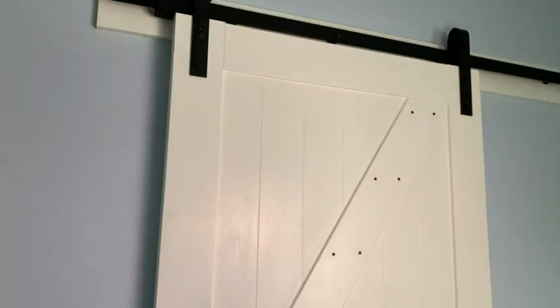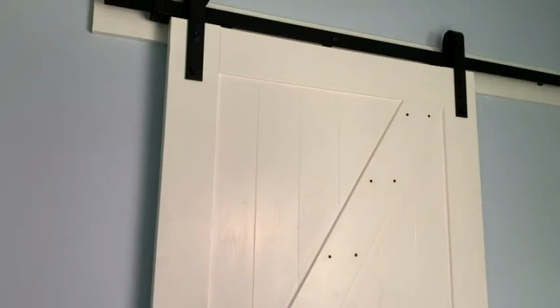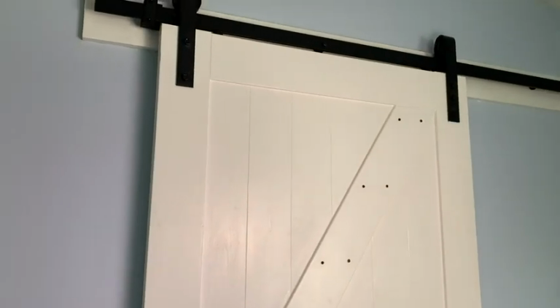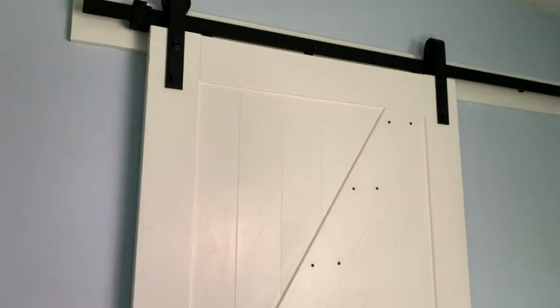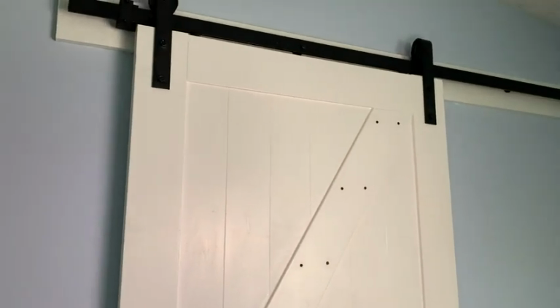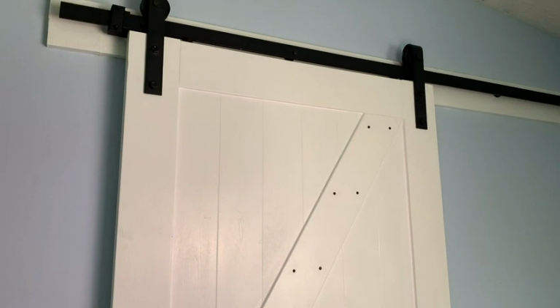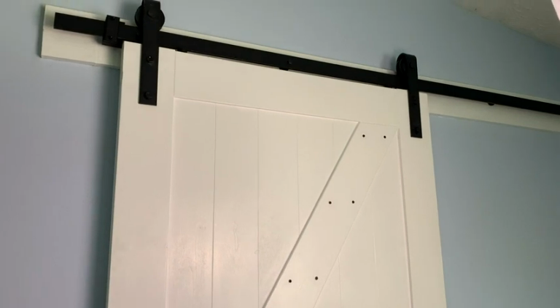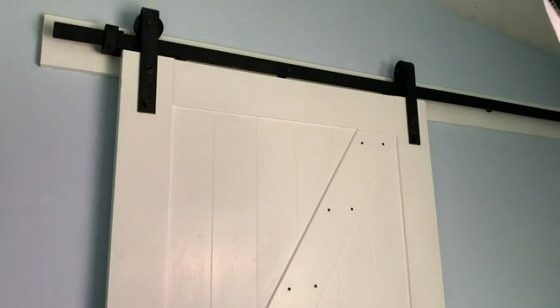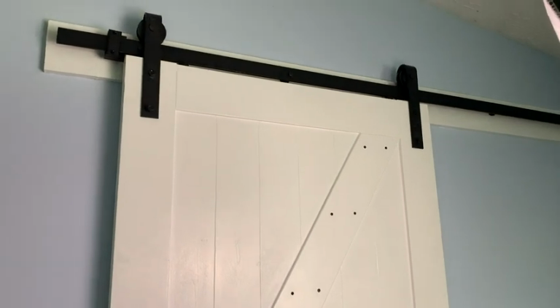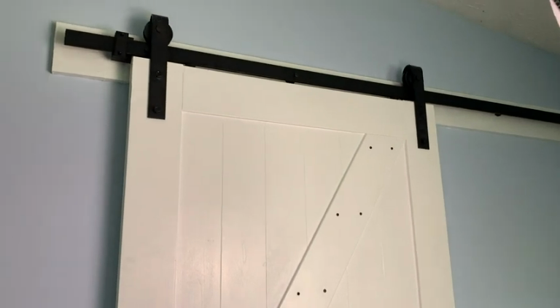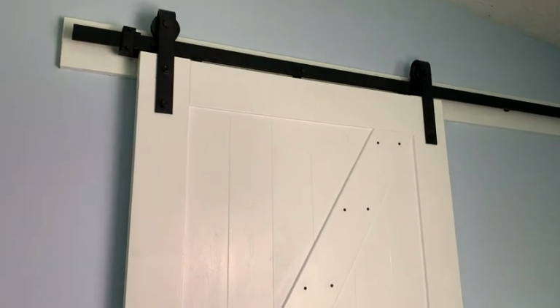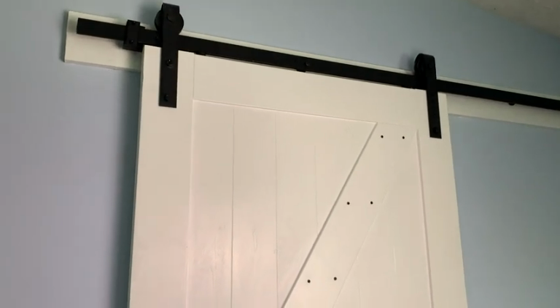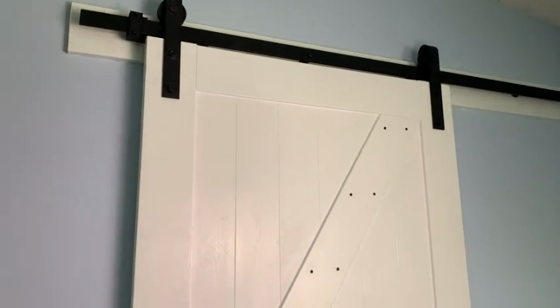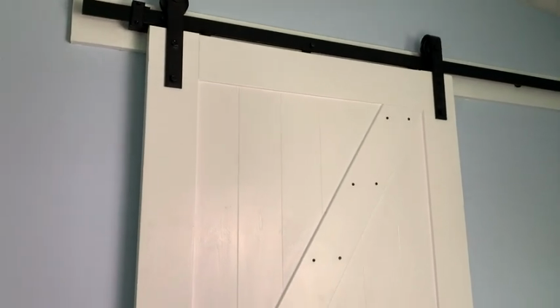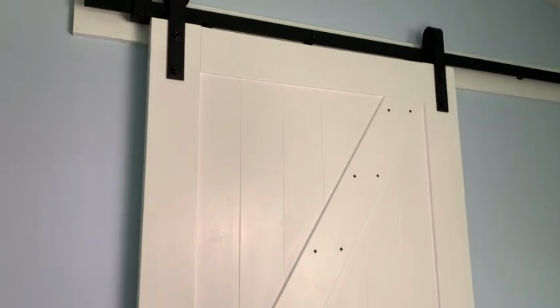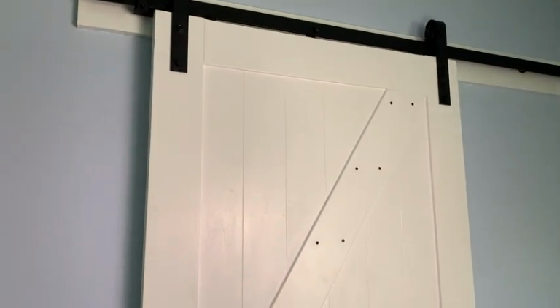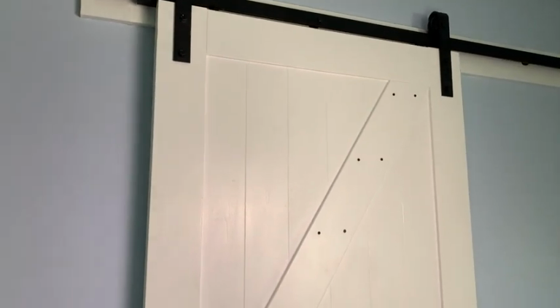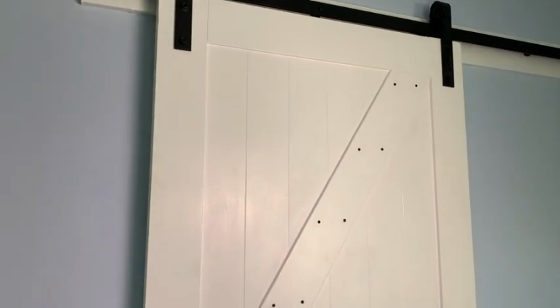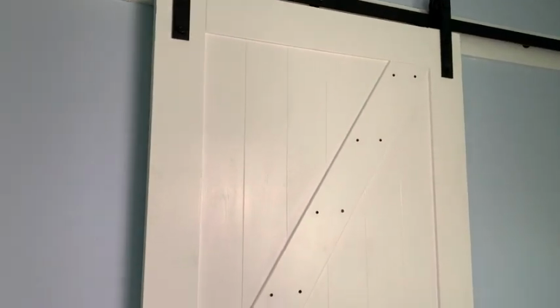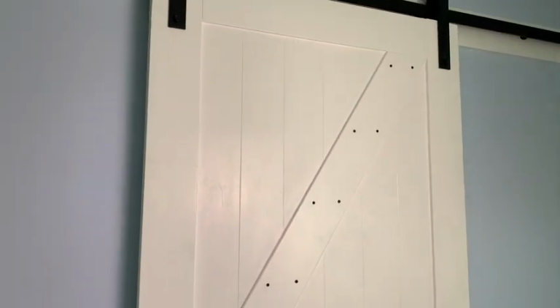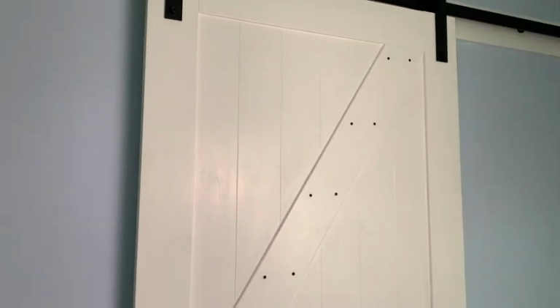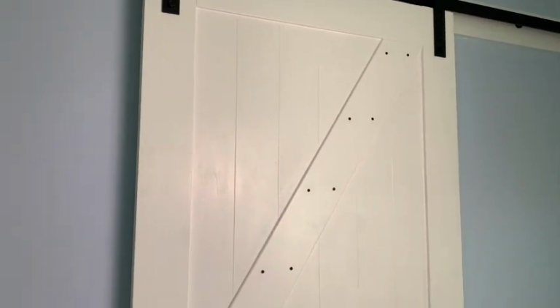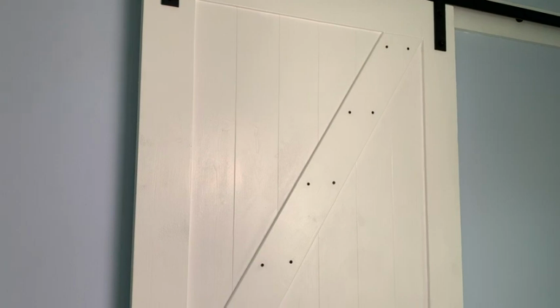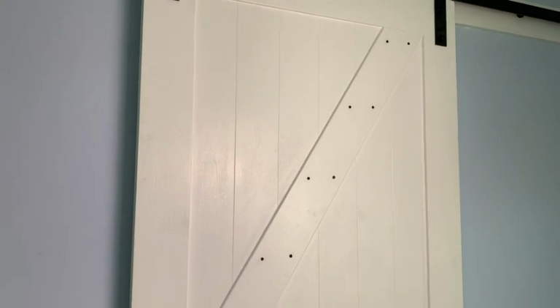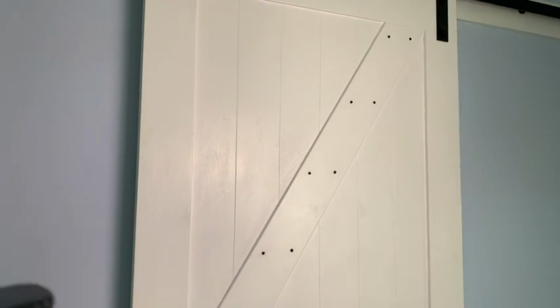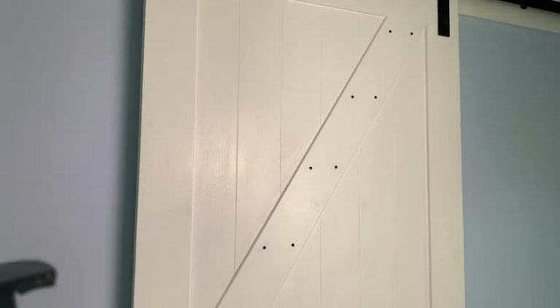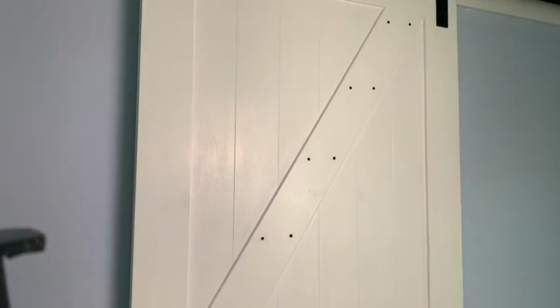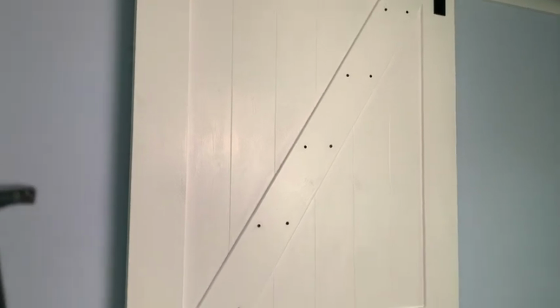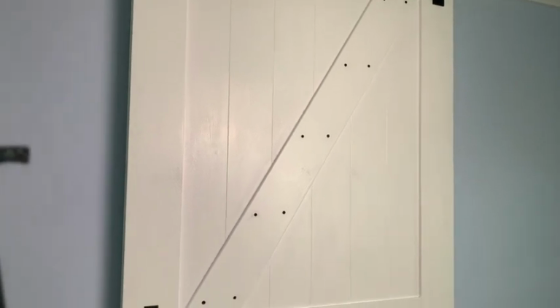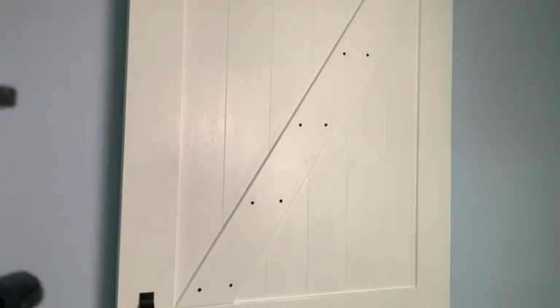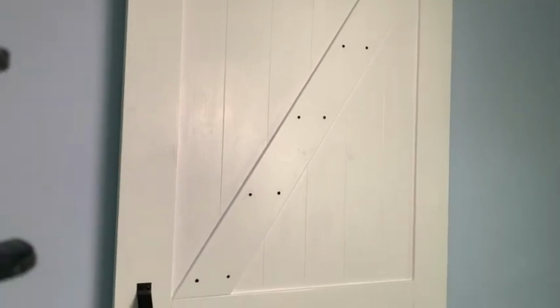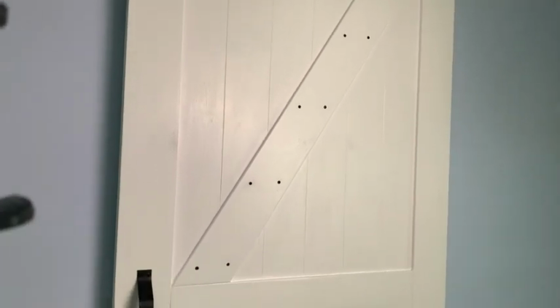It is made of this really gorgeous pine wood that was so easy to paint the color that I desired, and I went with a nice white.